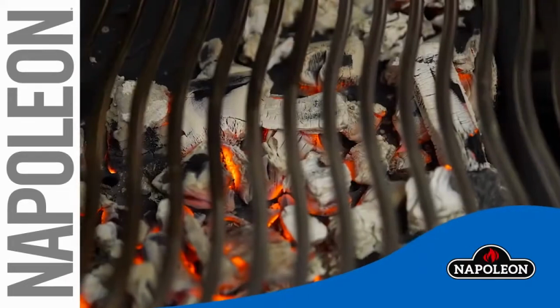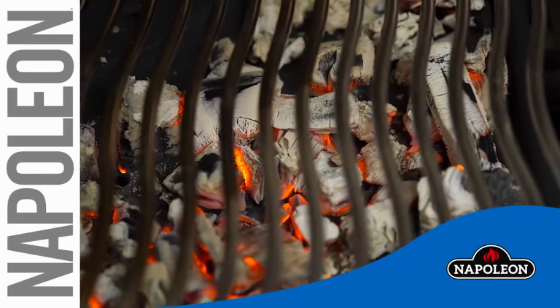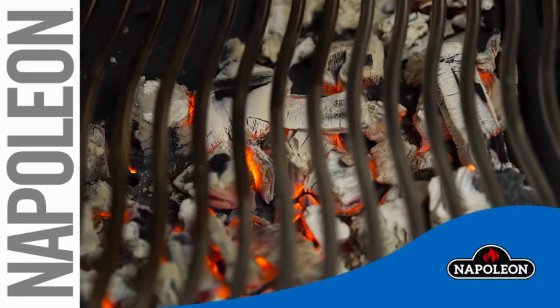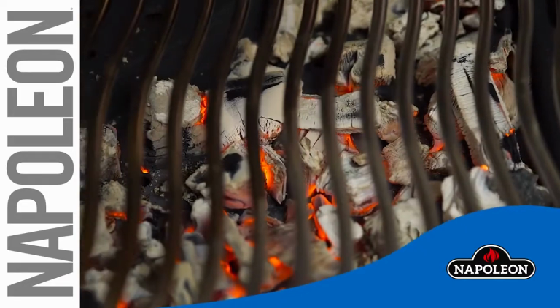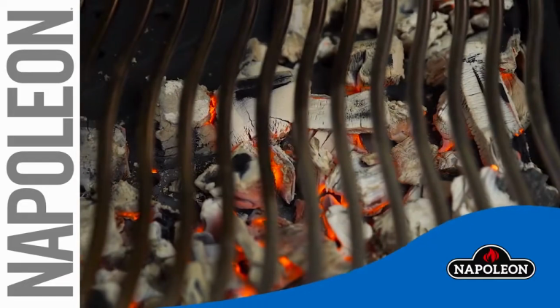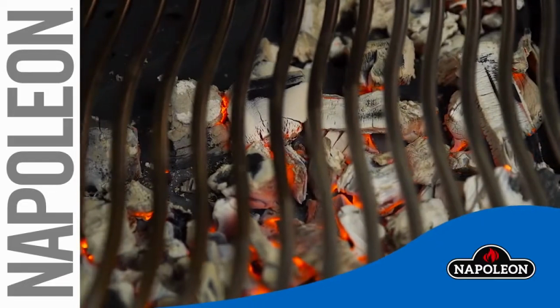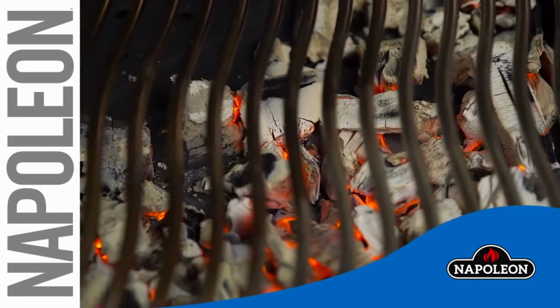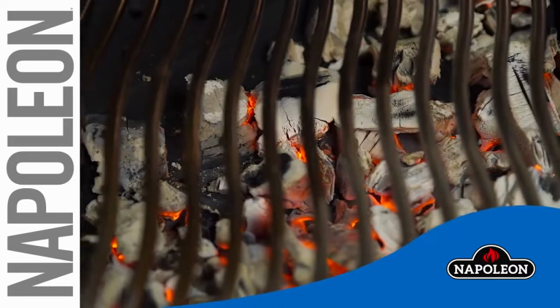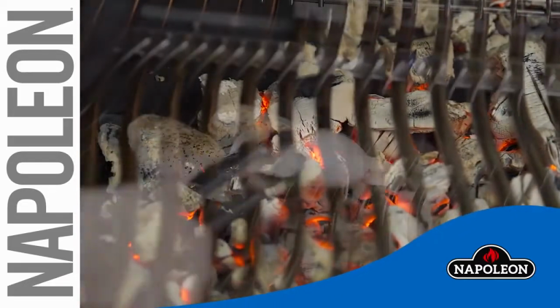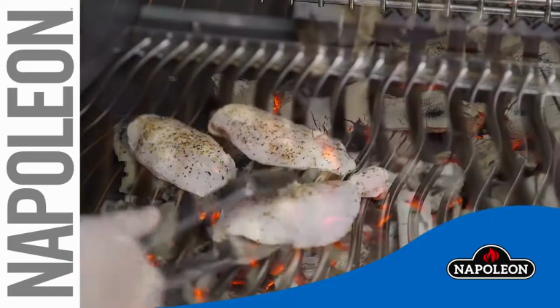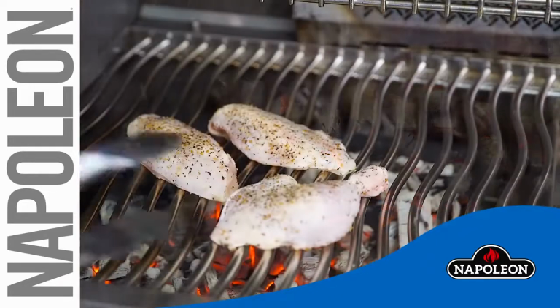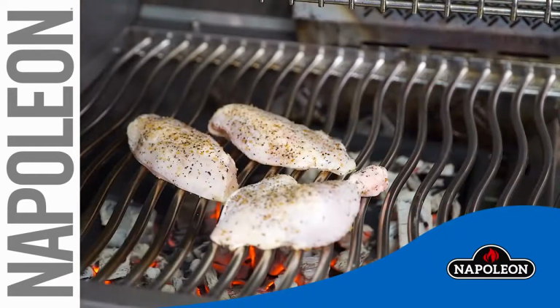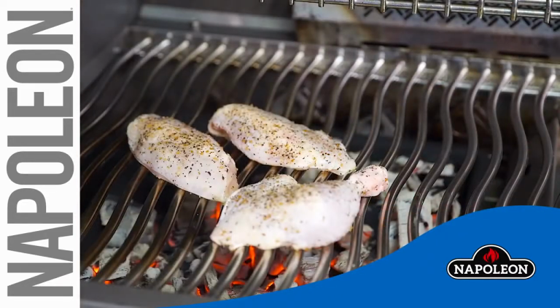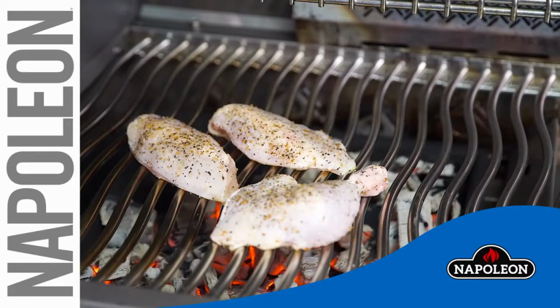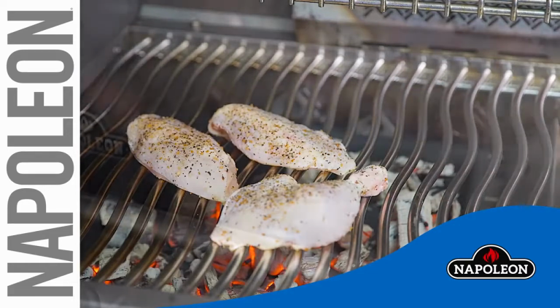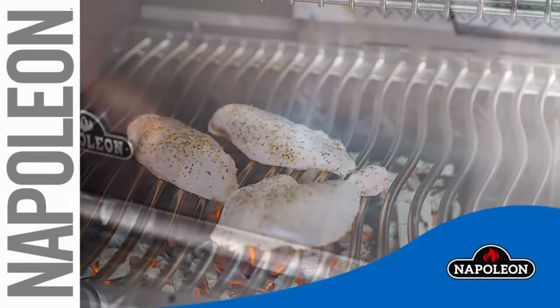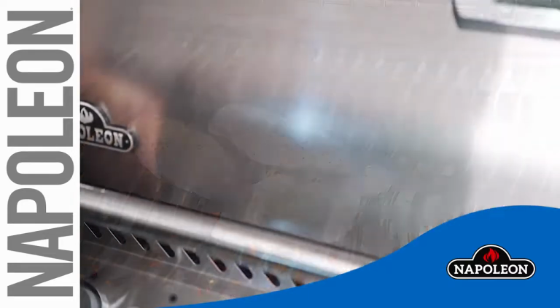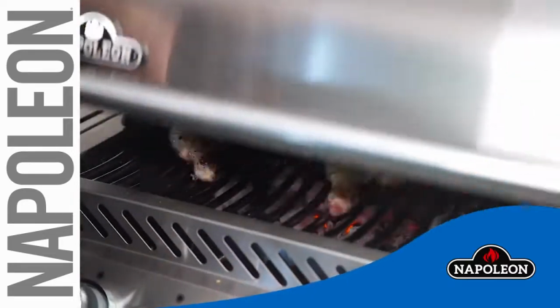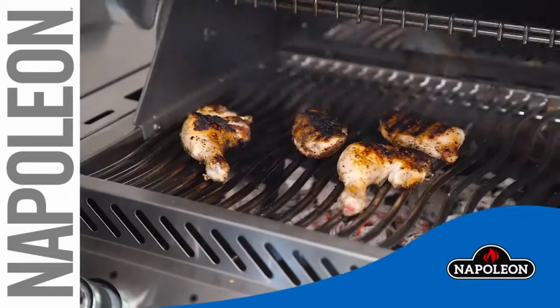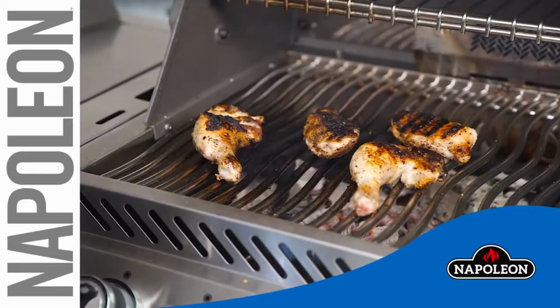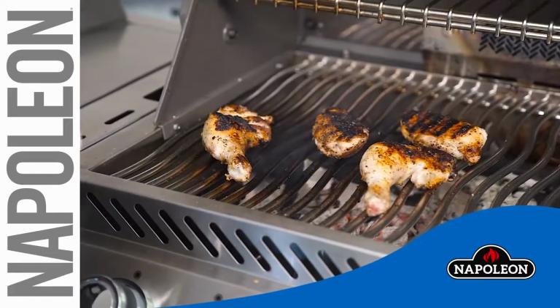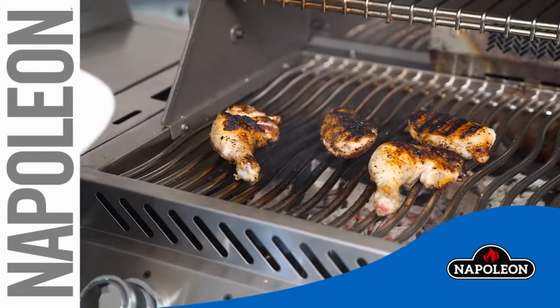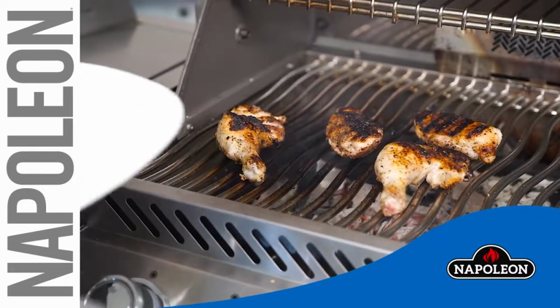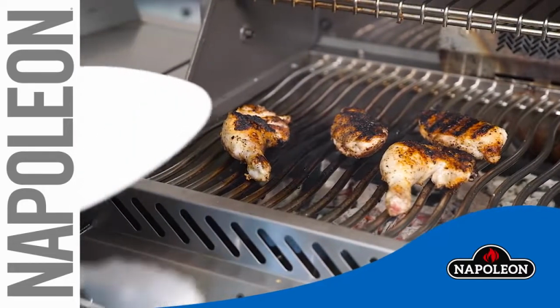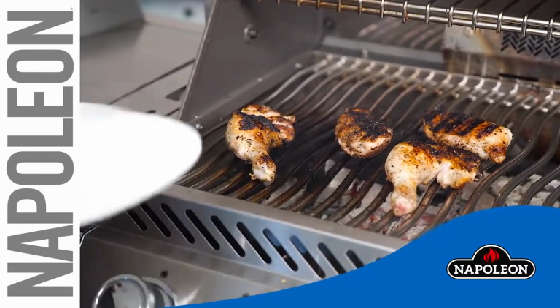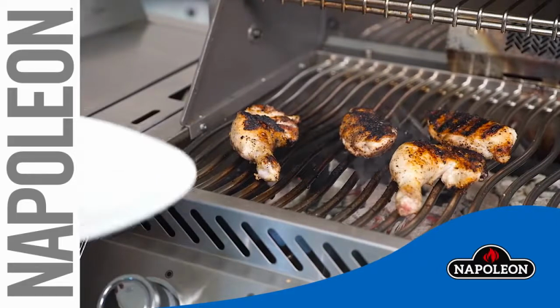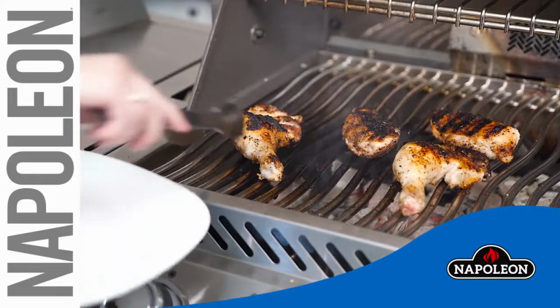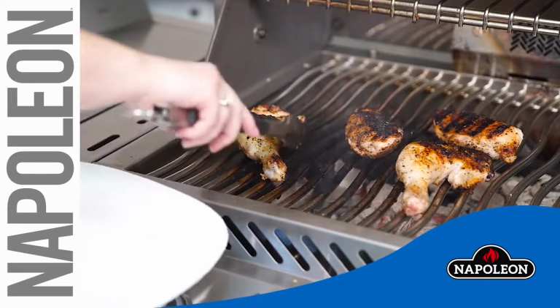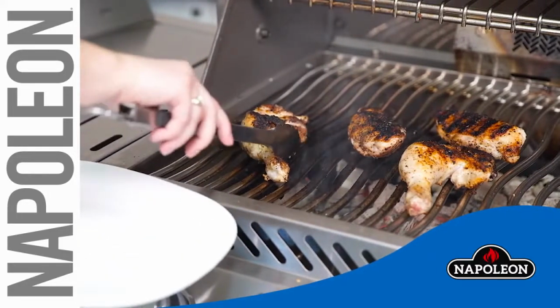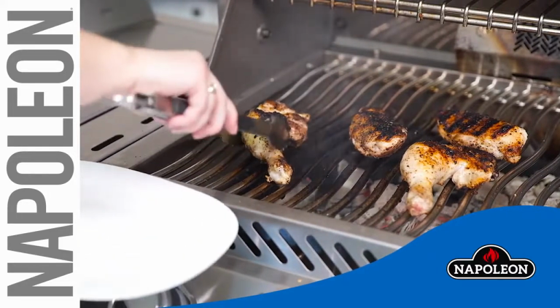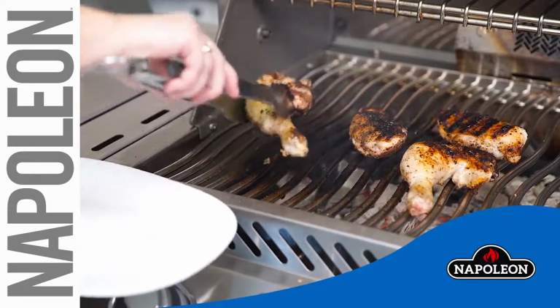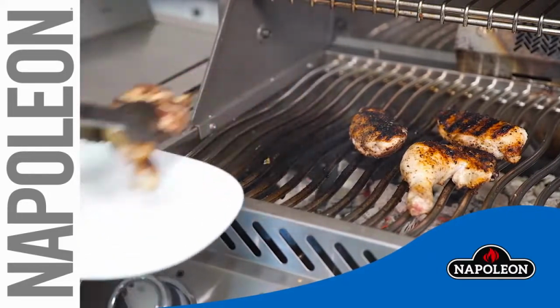After the grill has reached the desired temperature, you are ready to start grilling. Once you have finished grilling, do not remove the tray until the charcoal has completely cooled. Happy grilling!